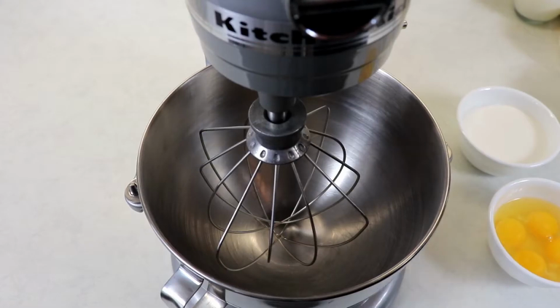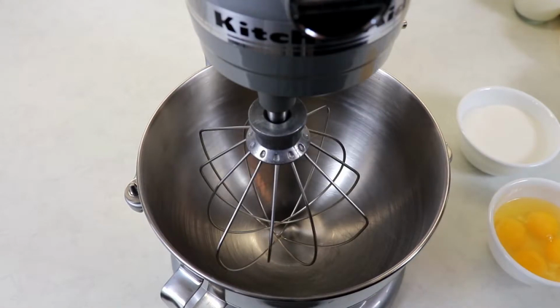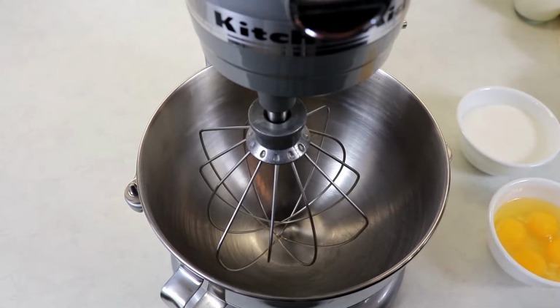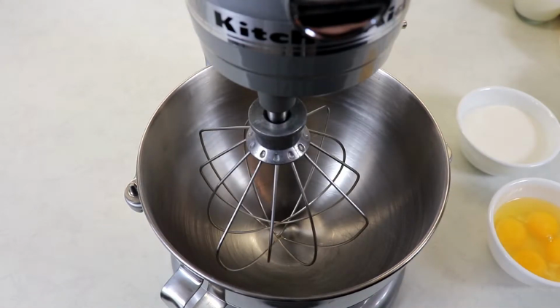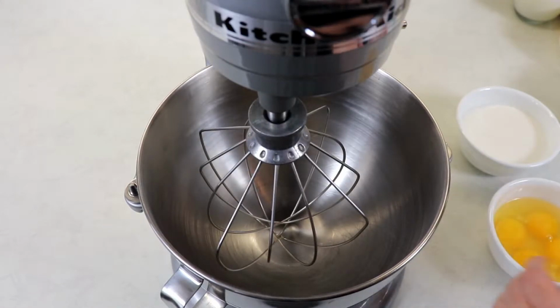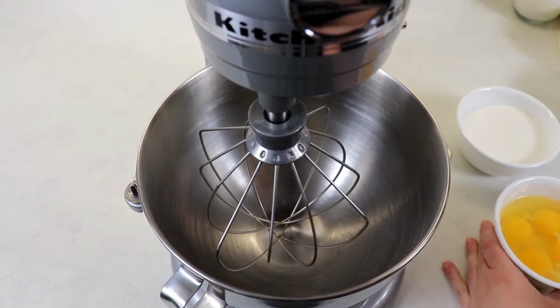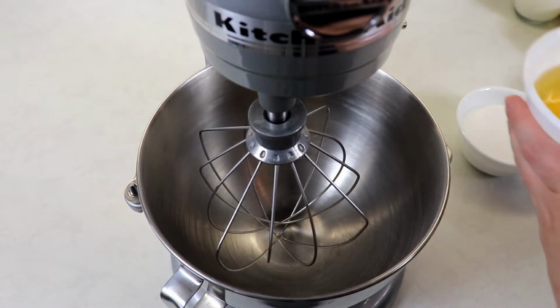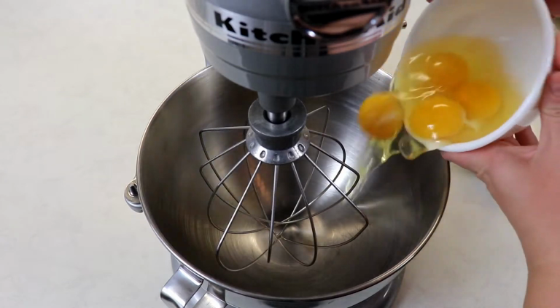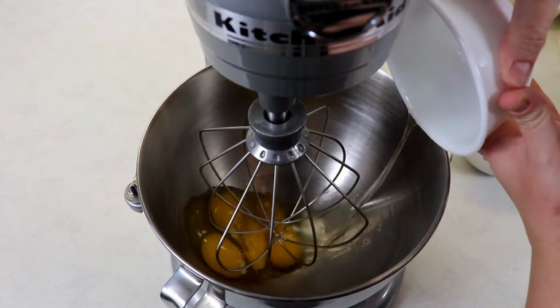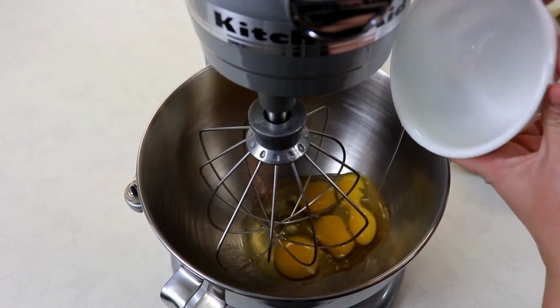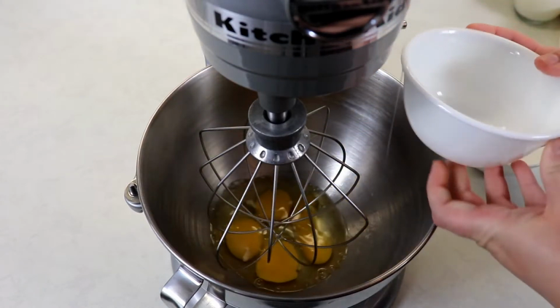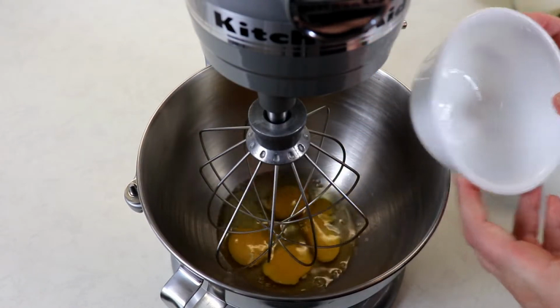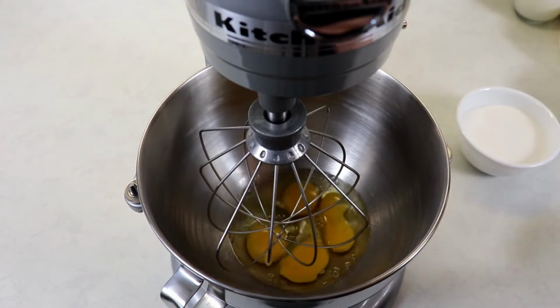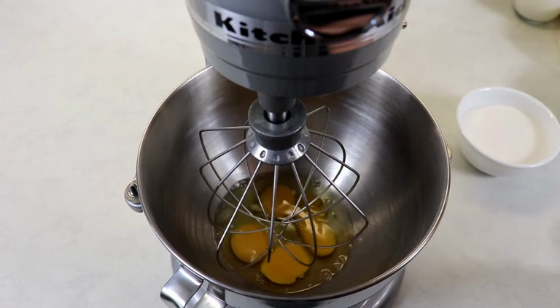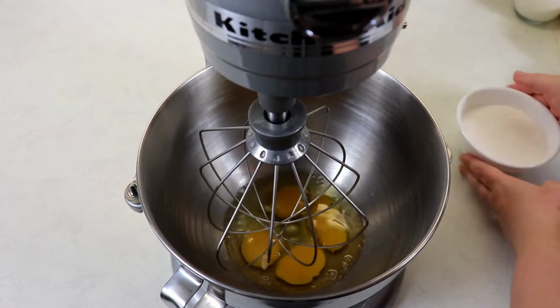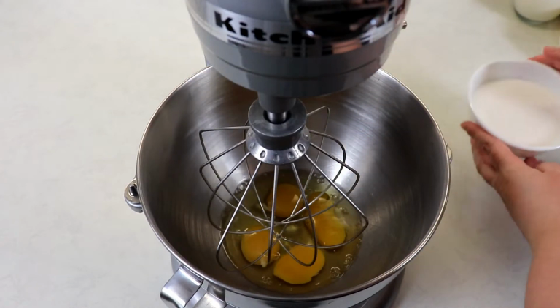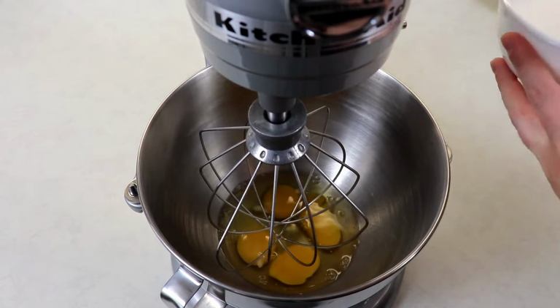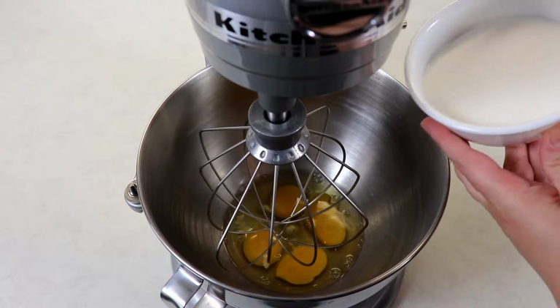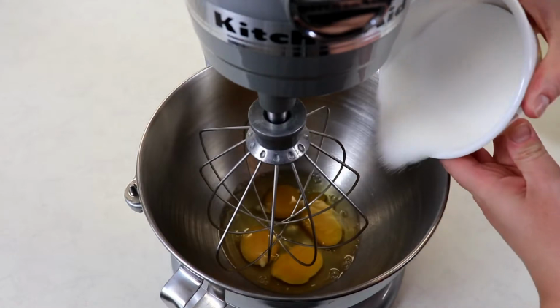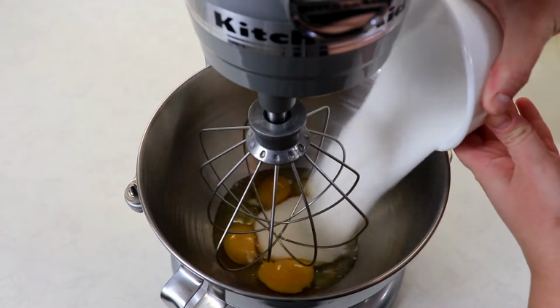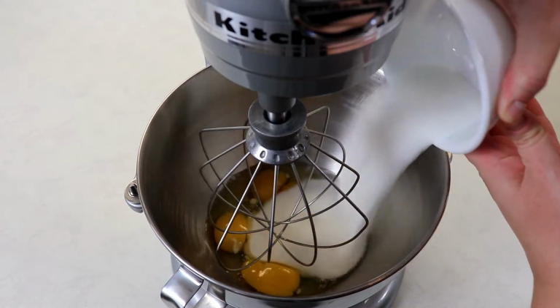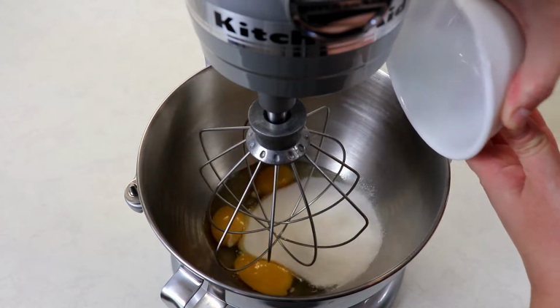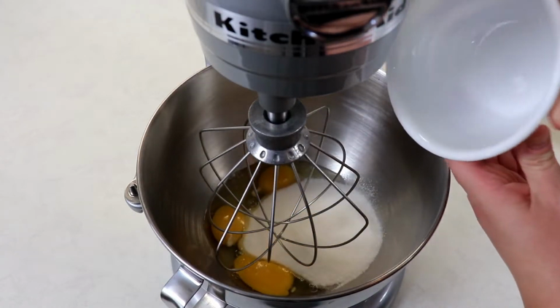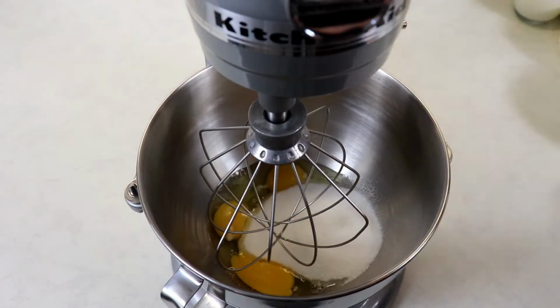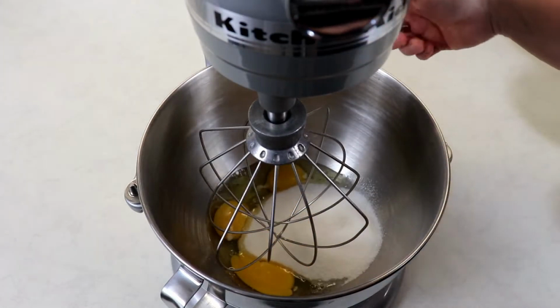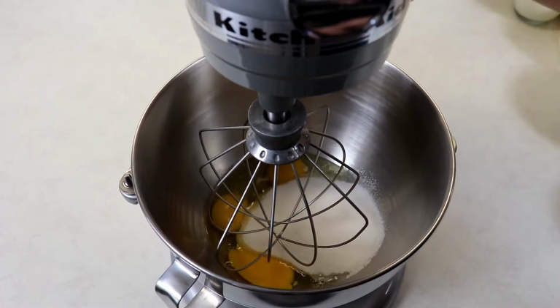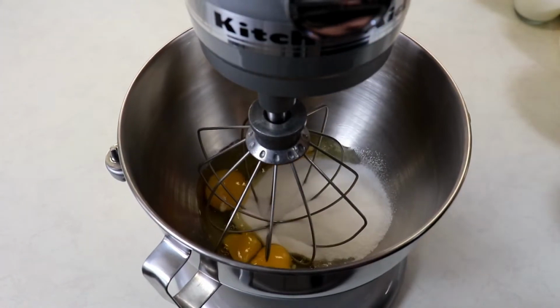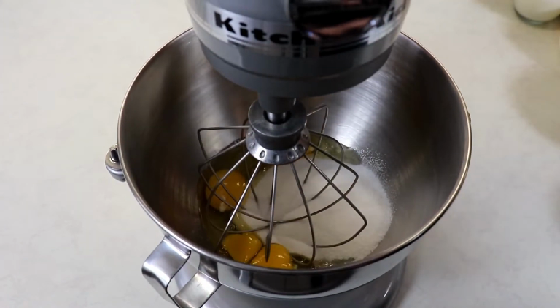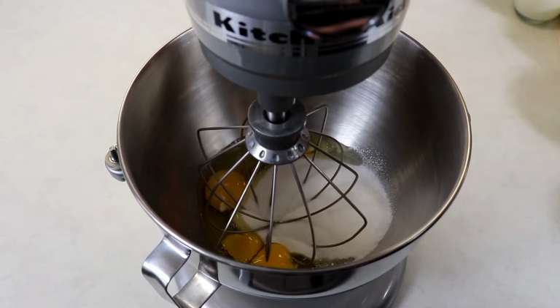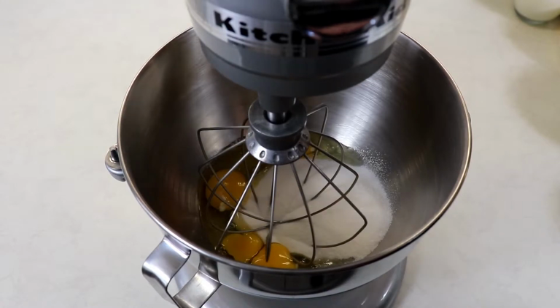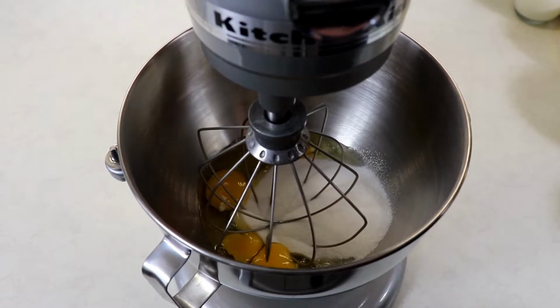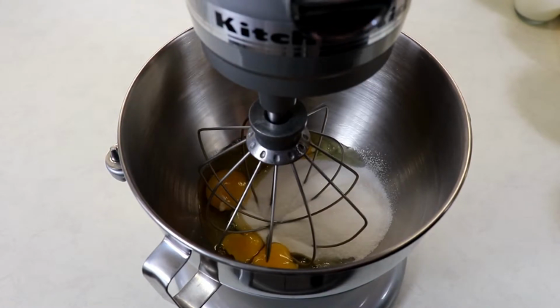Into our mixing bowl we are going to add in our eggs and our sugar. You can do this with a handheld electric whisk. Mix on medium speed for one minute.